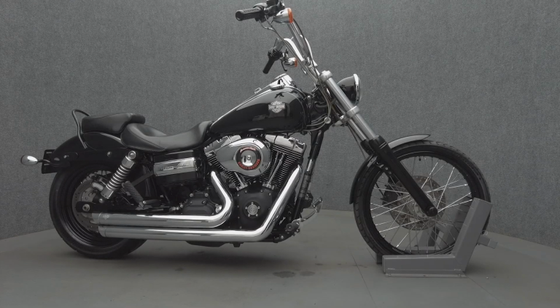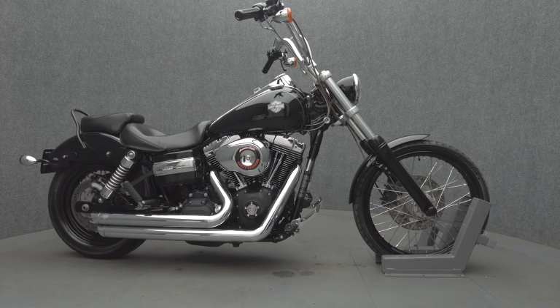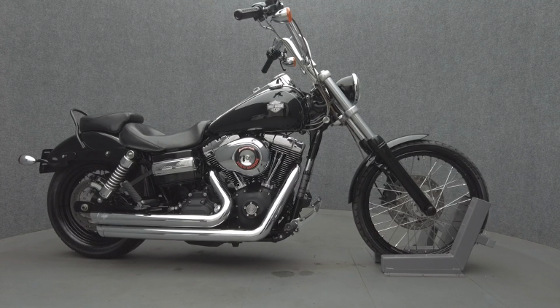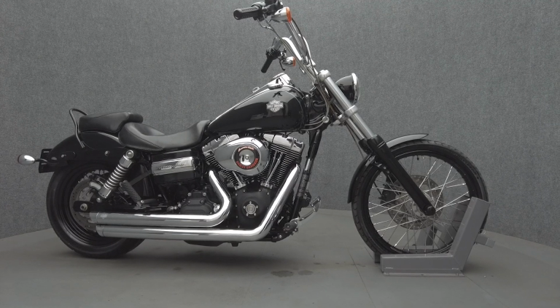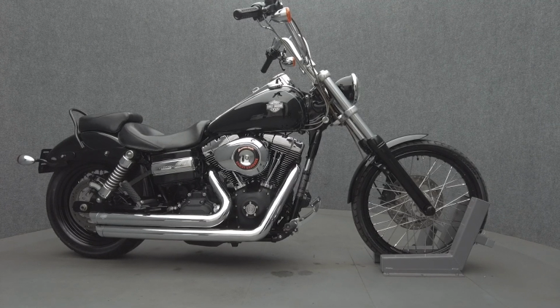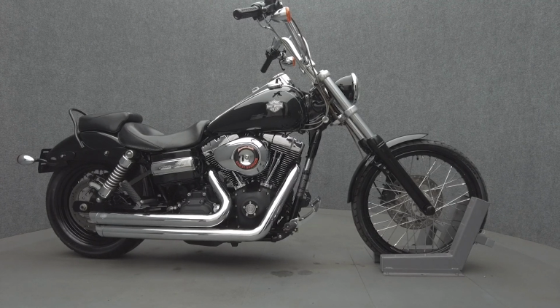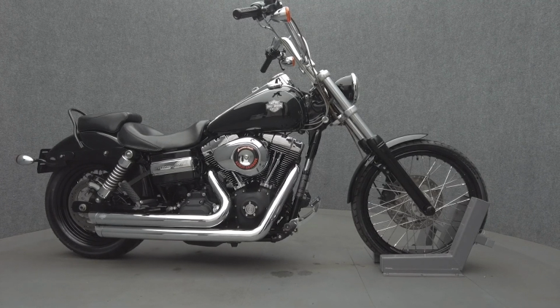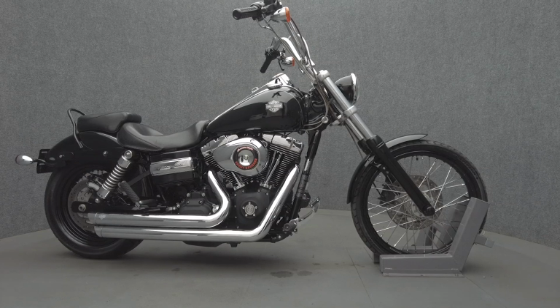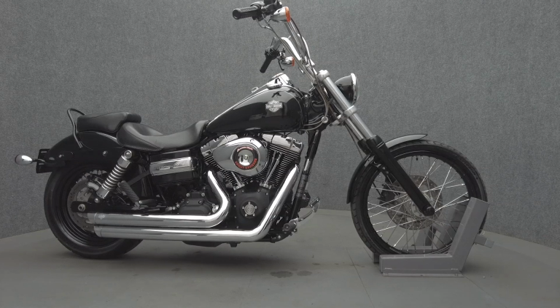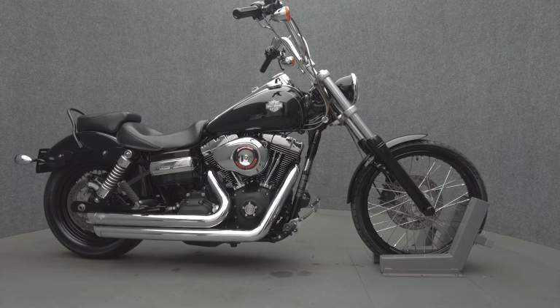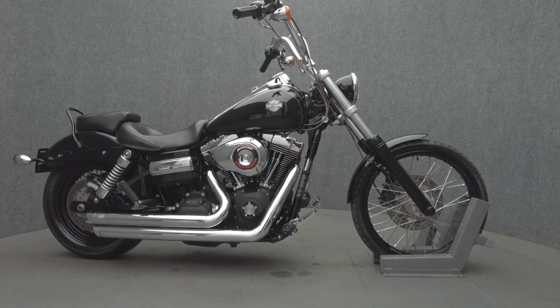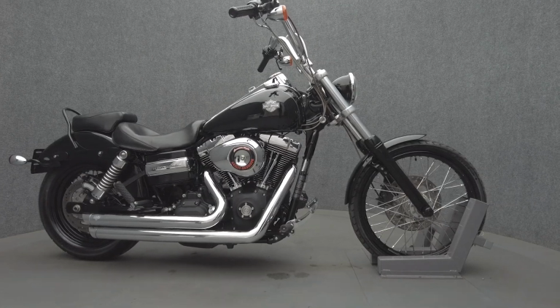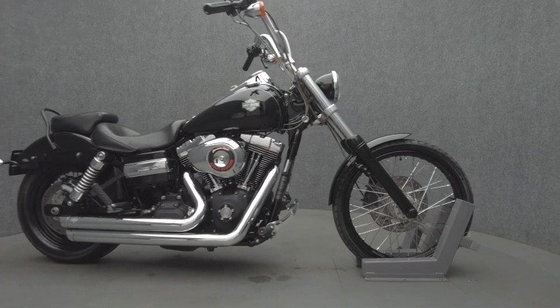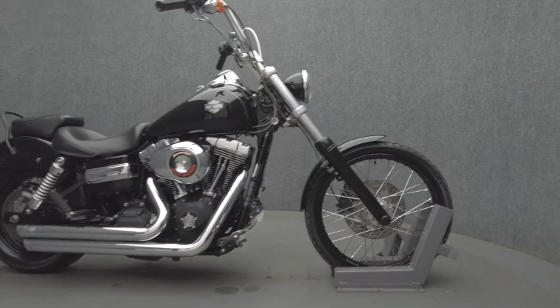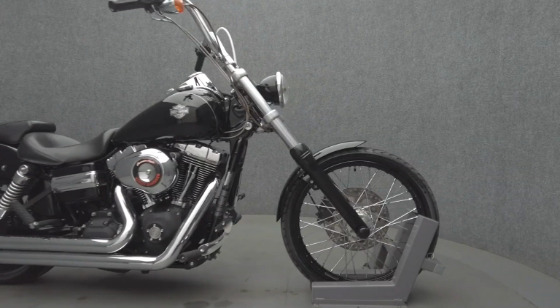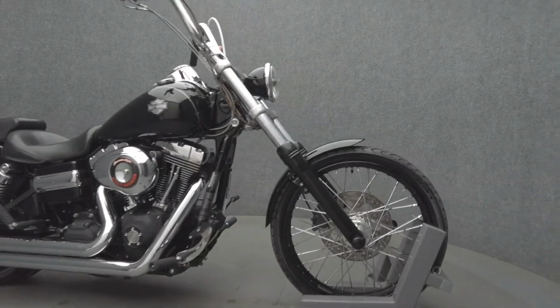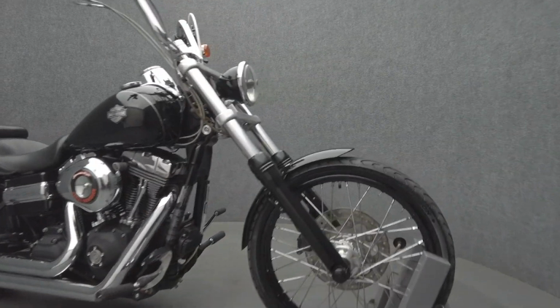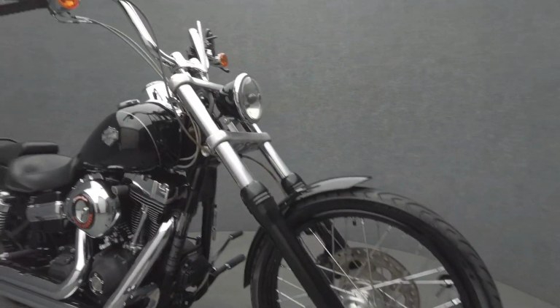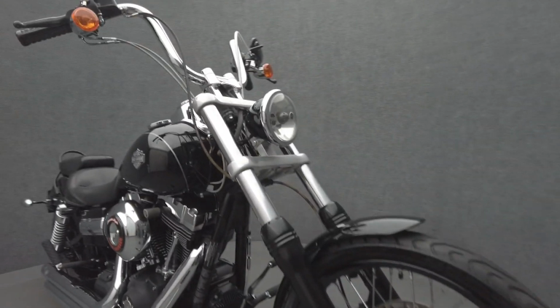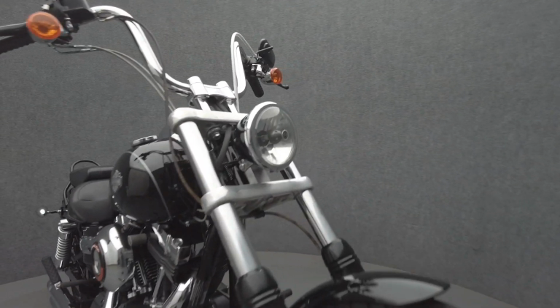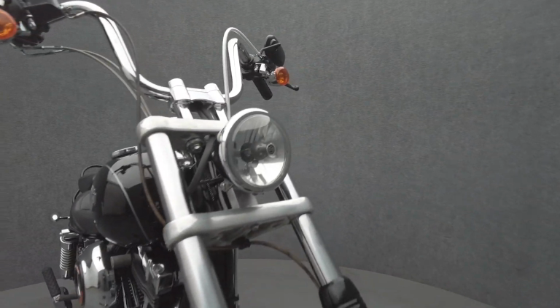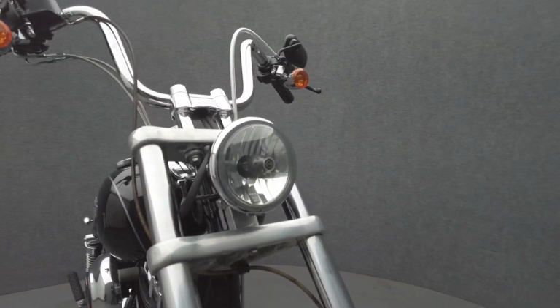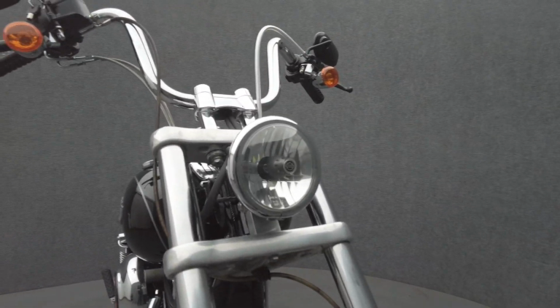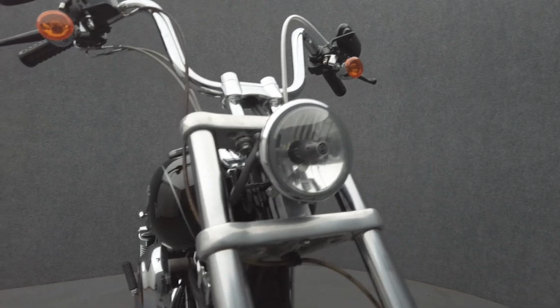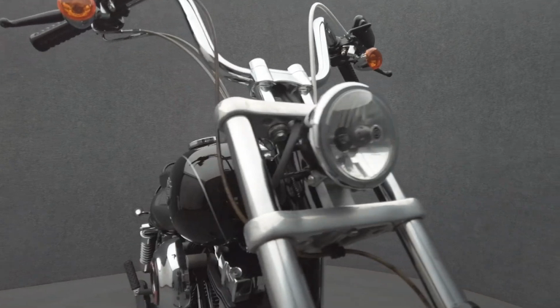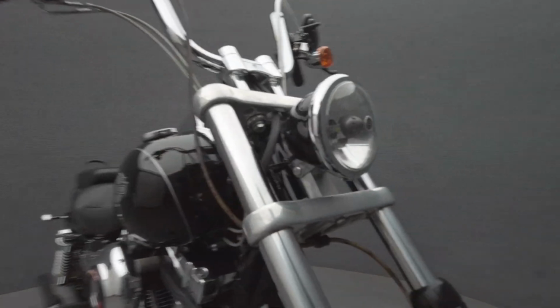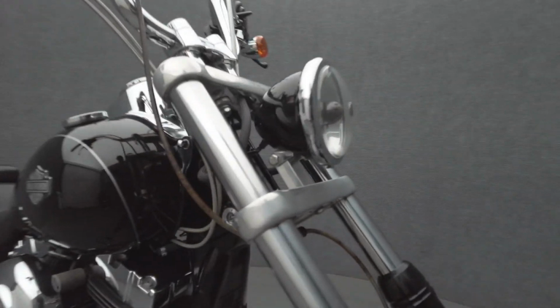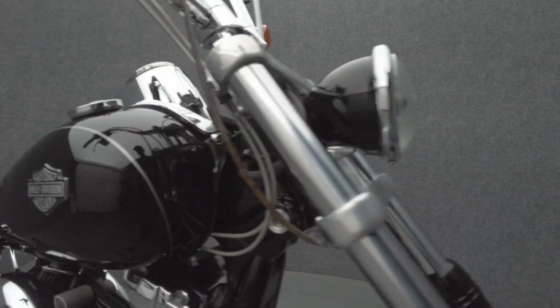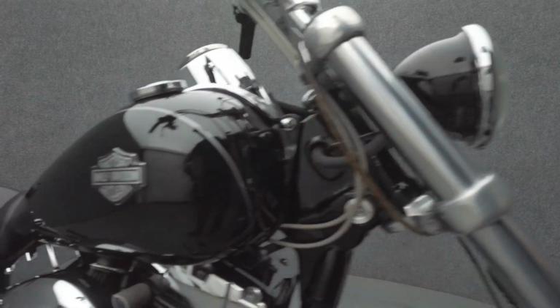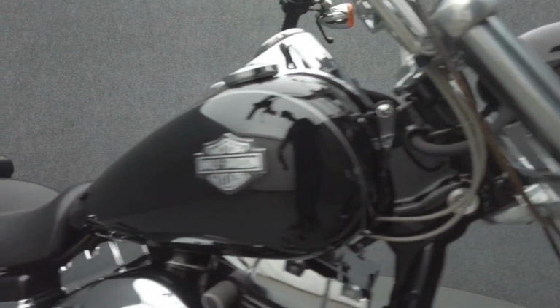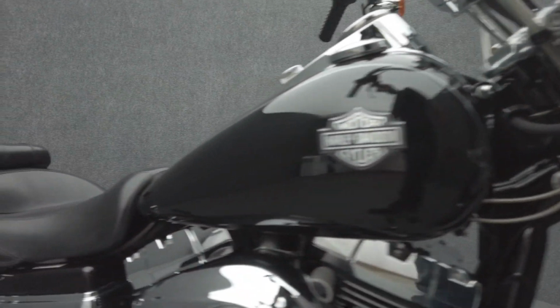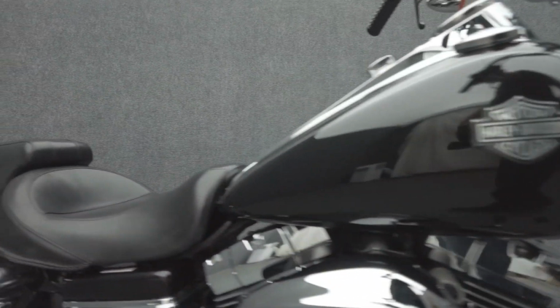Hey everyone, this is Keegan from National Power Sports. The 2010 Harley-Davidson Dyna Wide Glide with 35,254 miles passes New Hampshire State Inspection and runs well.